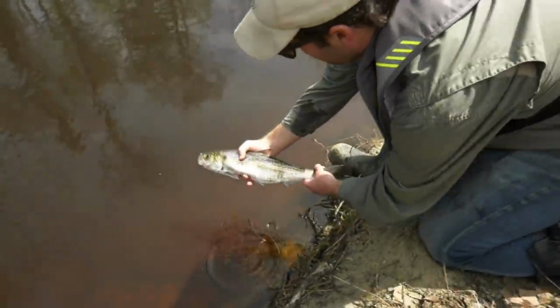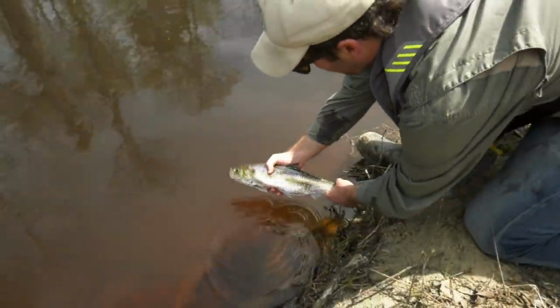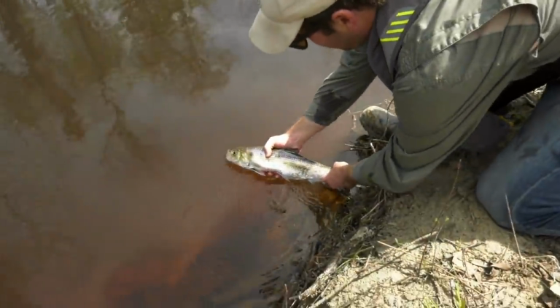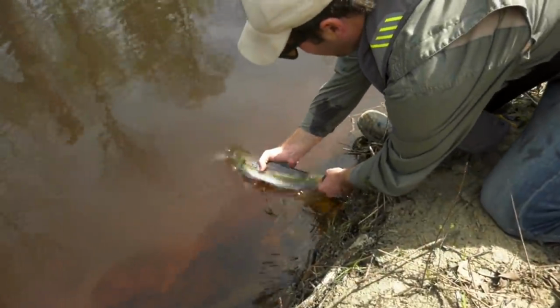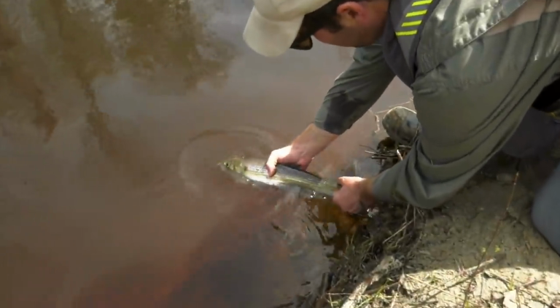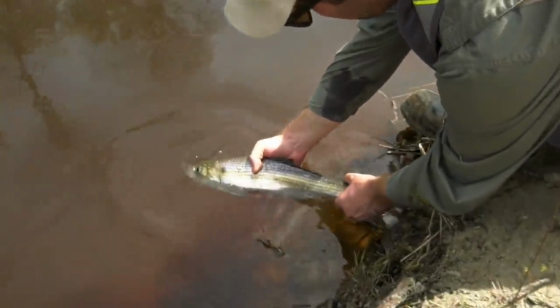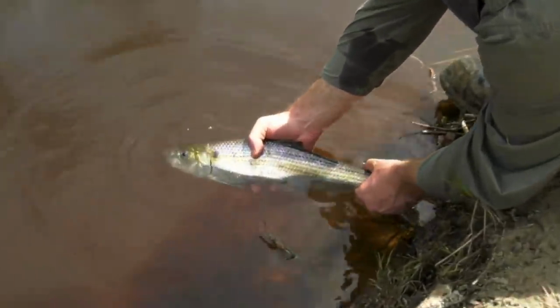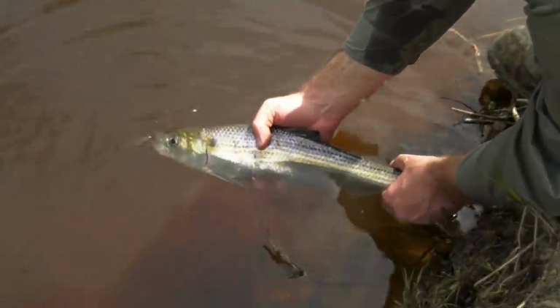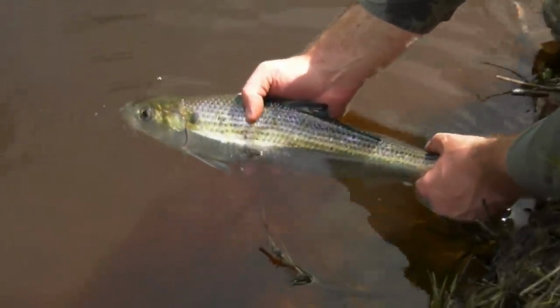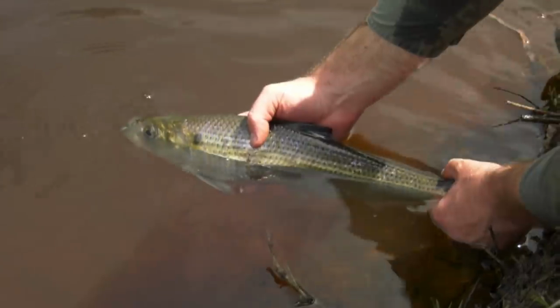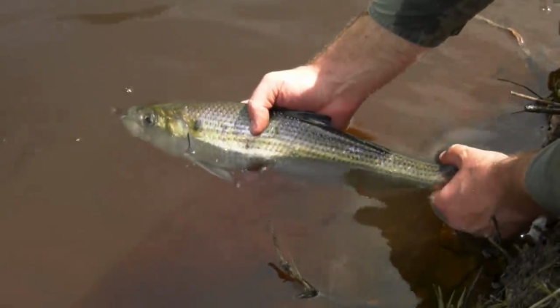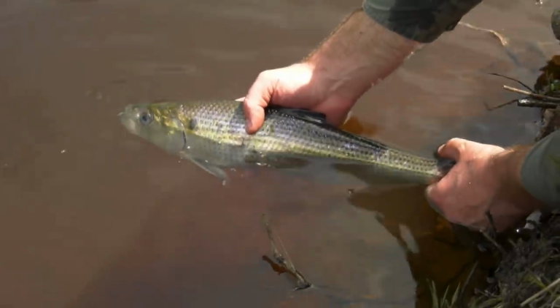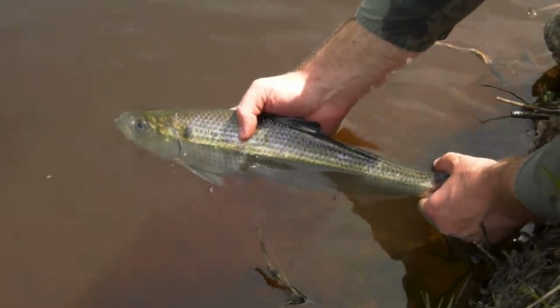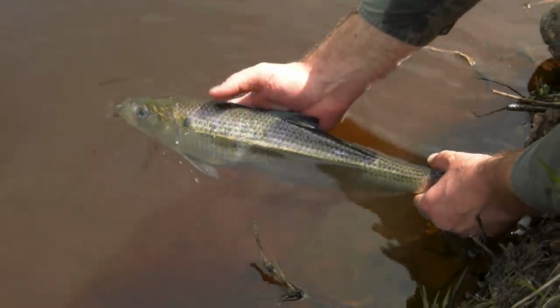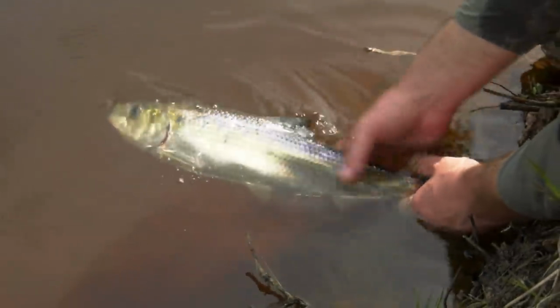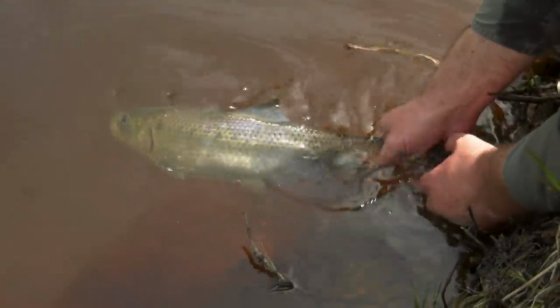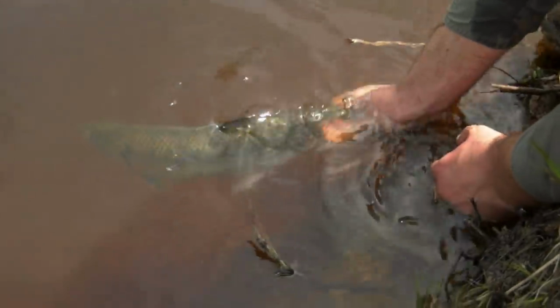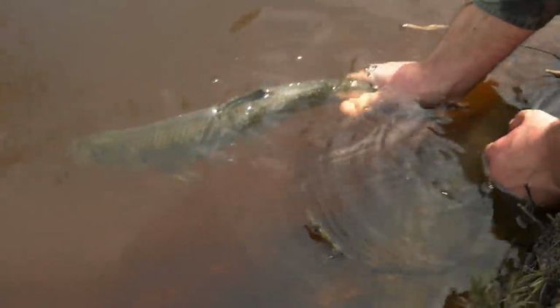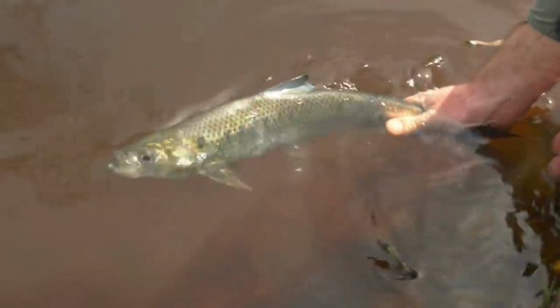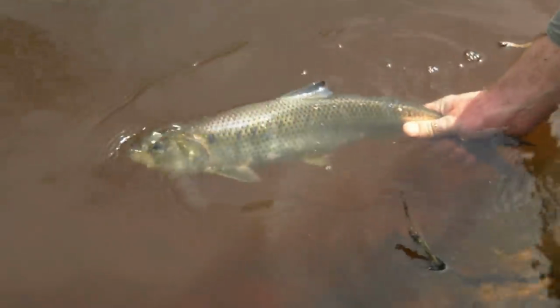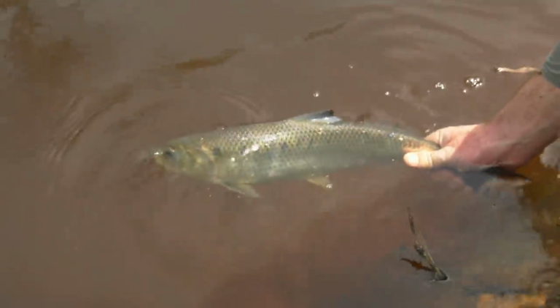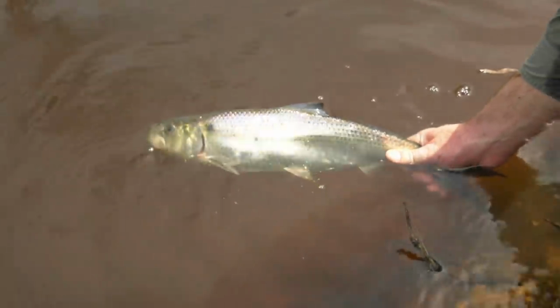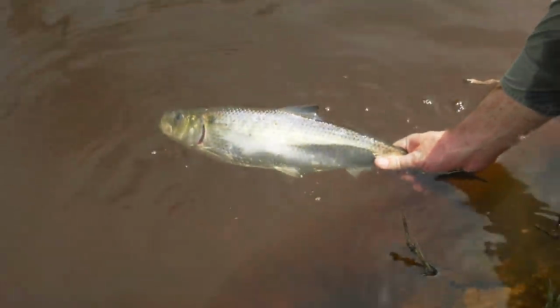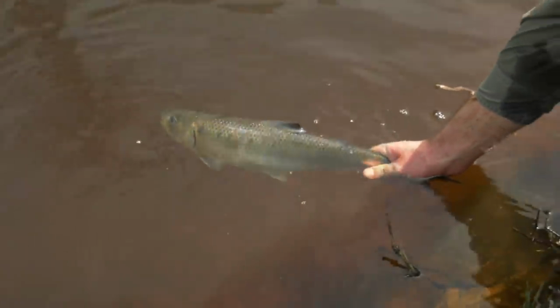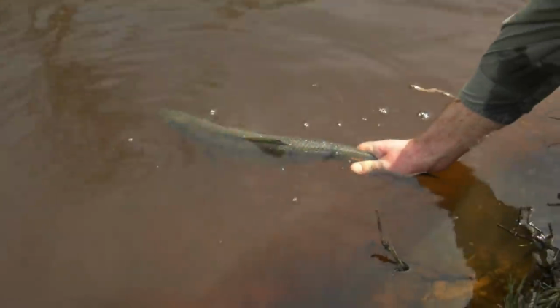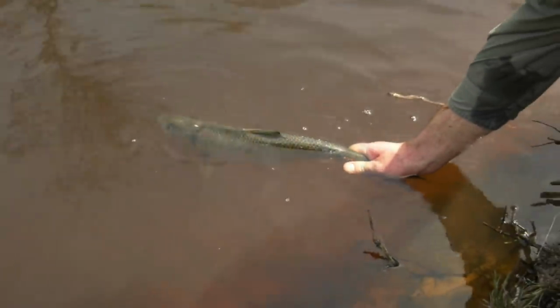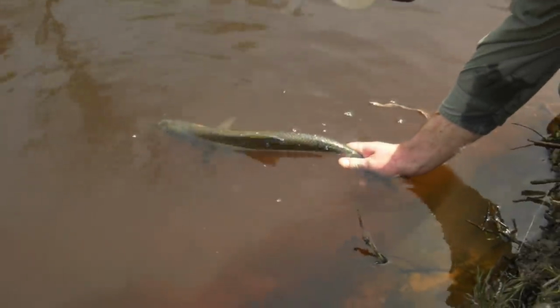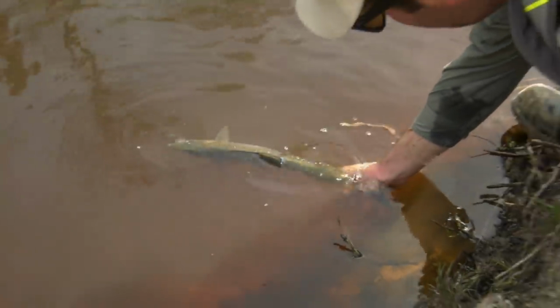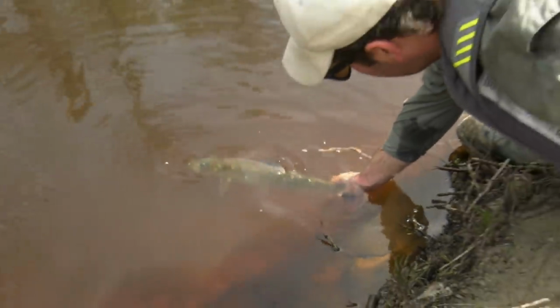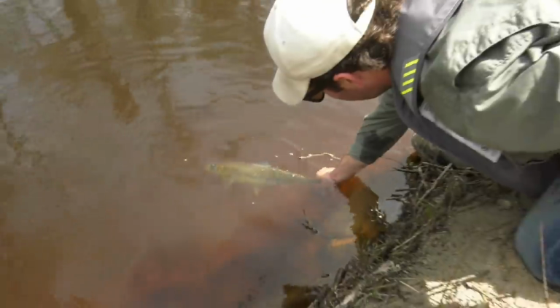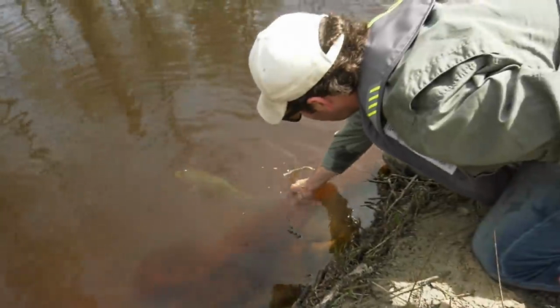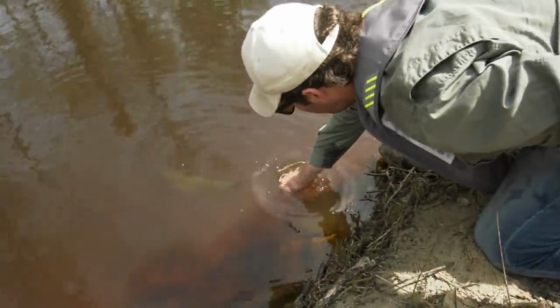All the way up the Nottoway into this tributary, and we're only fishing a creek here that's 15 to 20 yards wide. And the fish are stacking up.